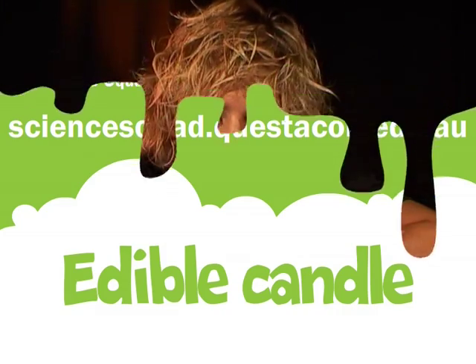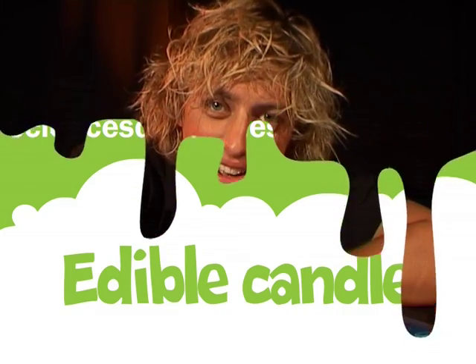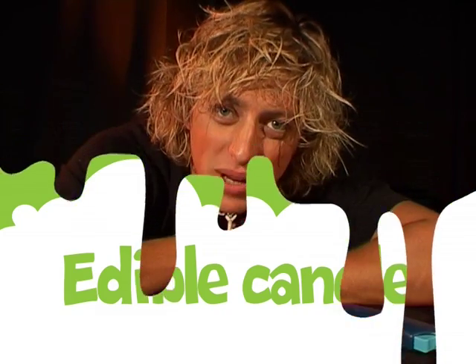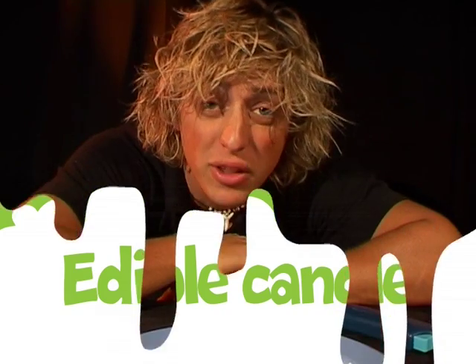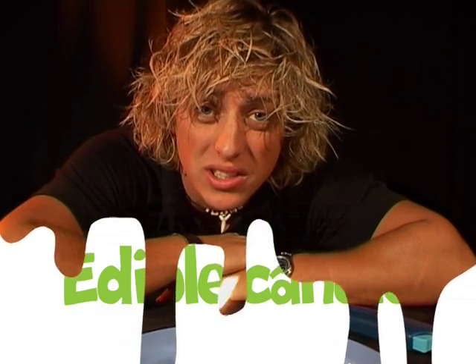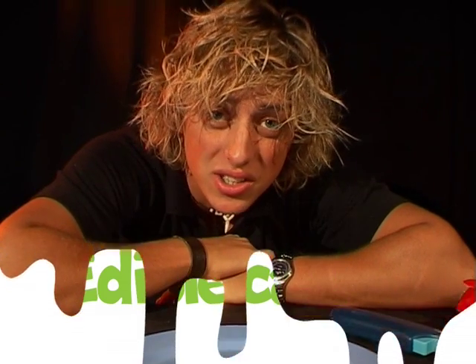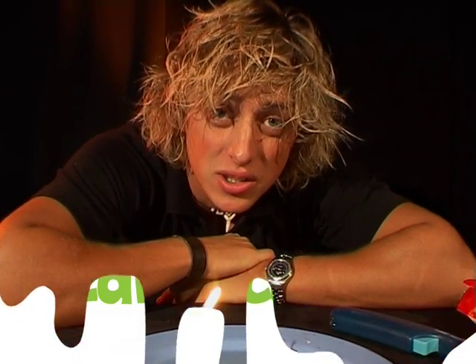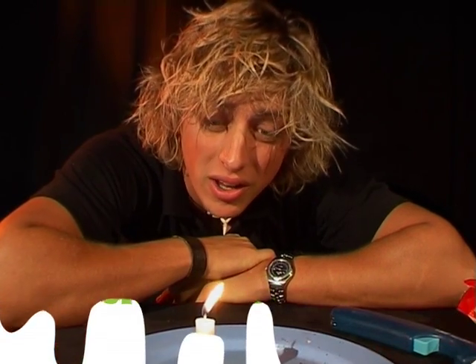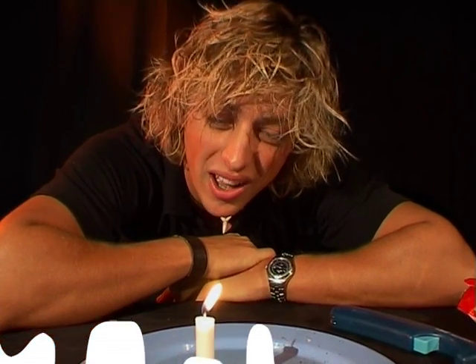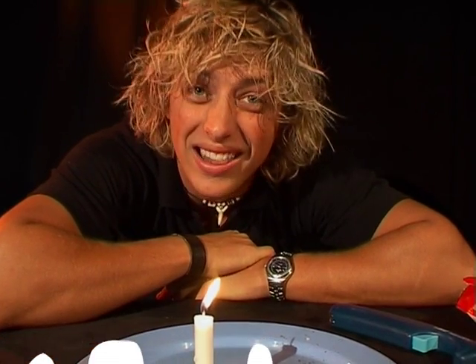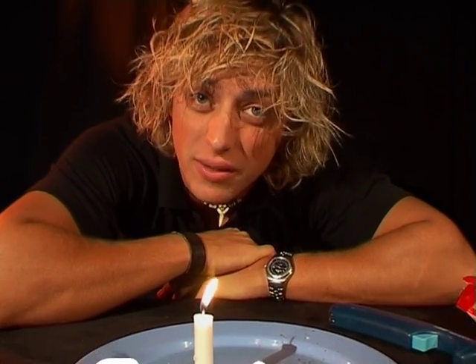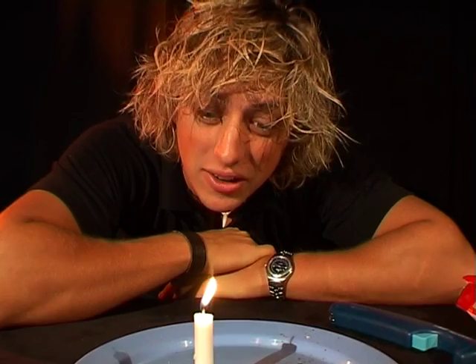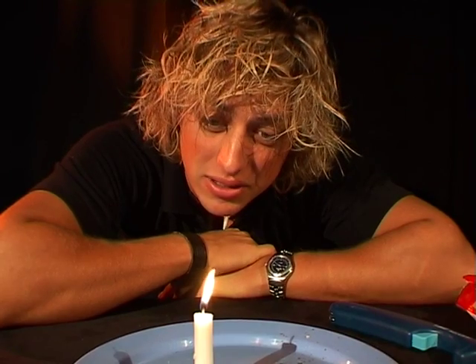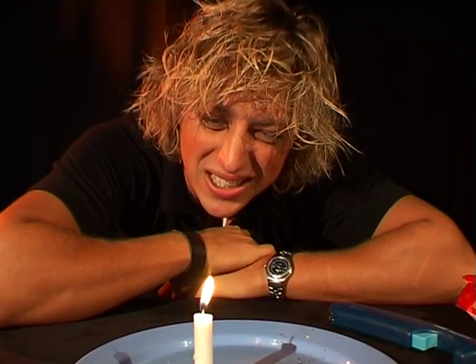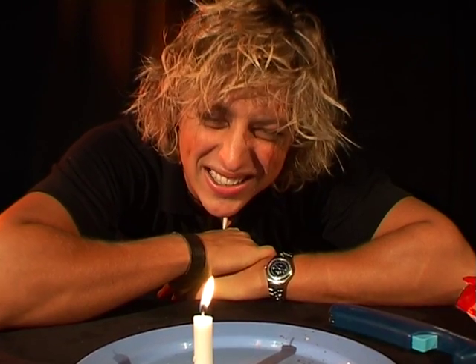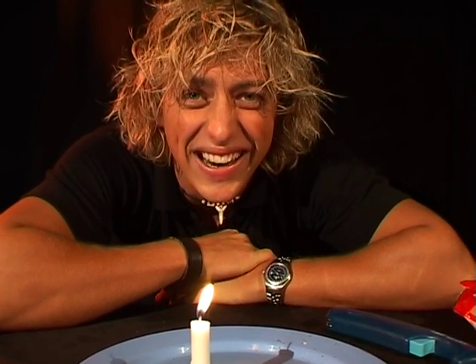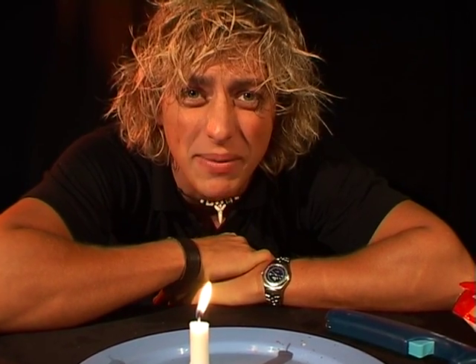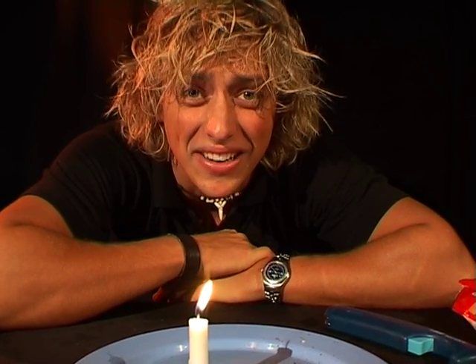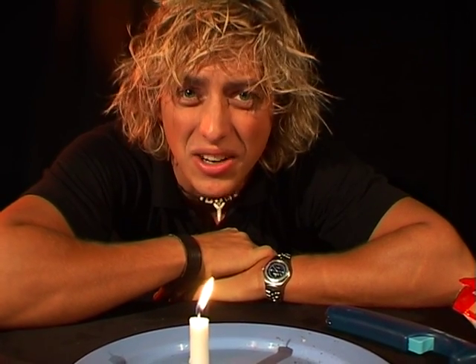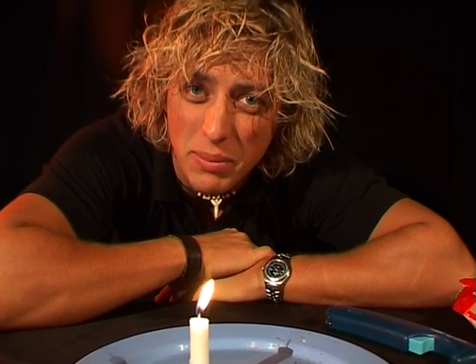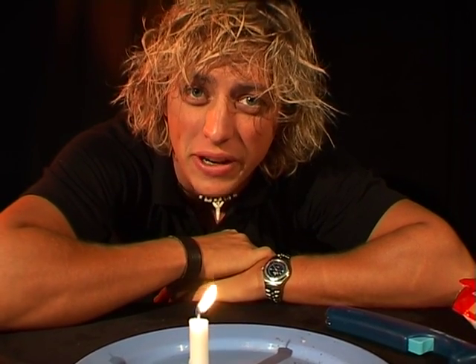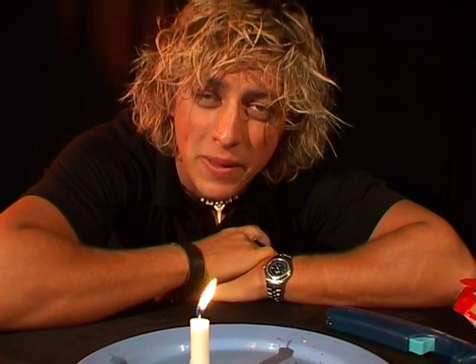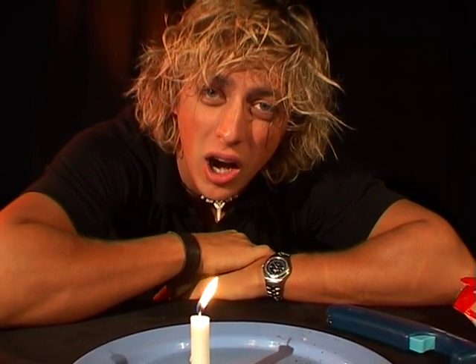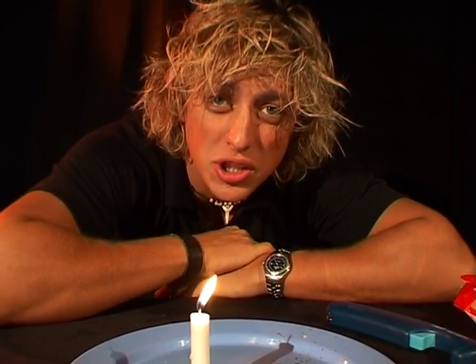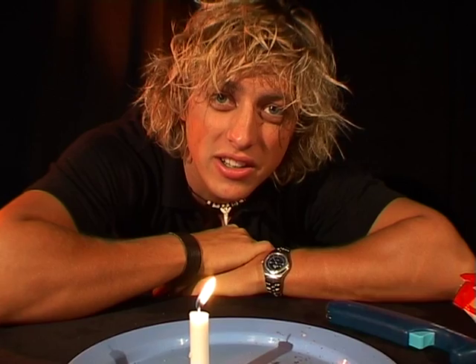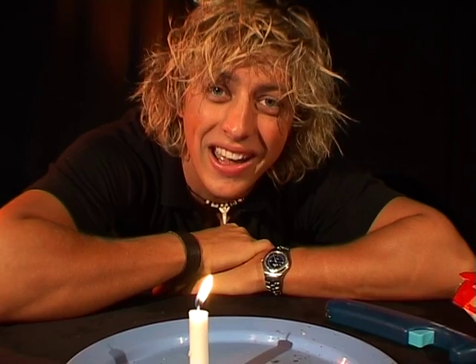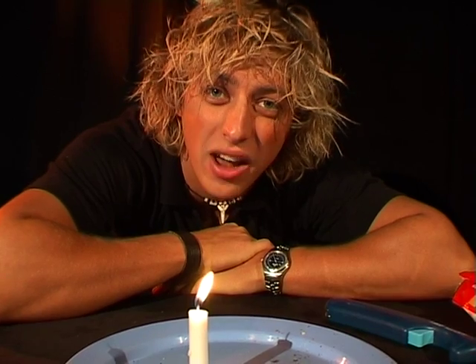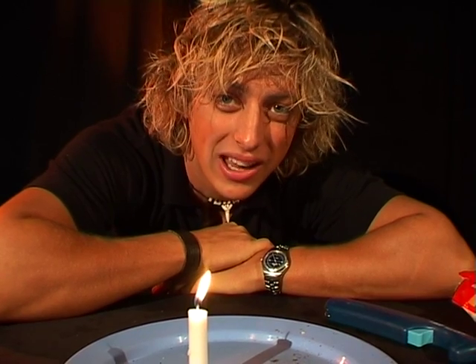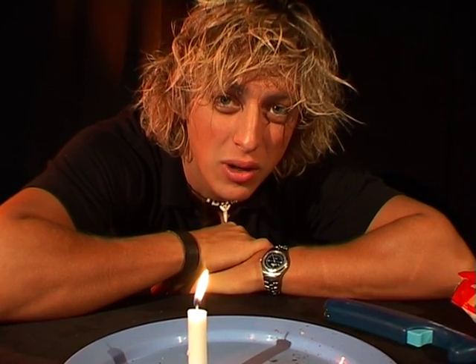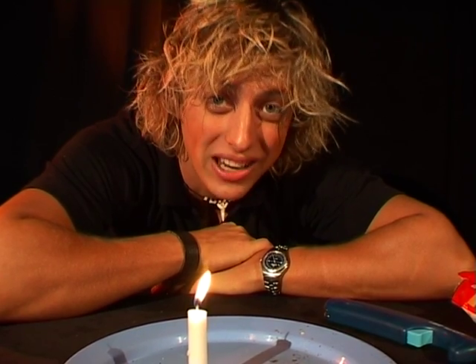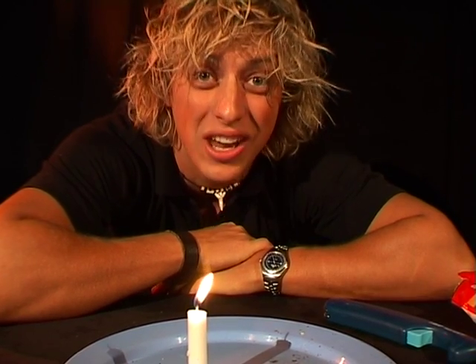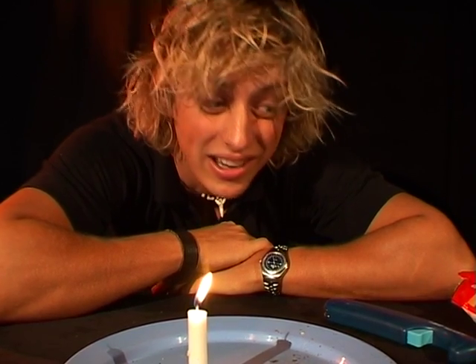Hi, I'm David from the Questacon Science Squad. I love candles, but you can't eat them, can you? So they're not really perfect. I want to show you today how to make a candle that you can eat.